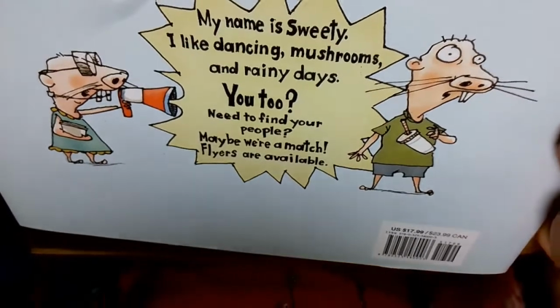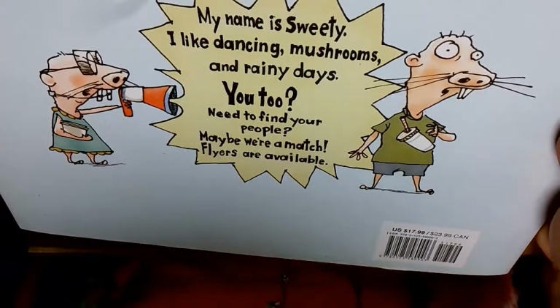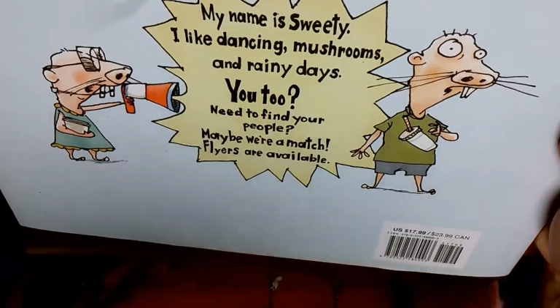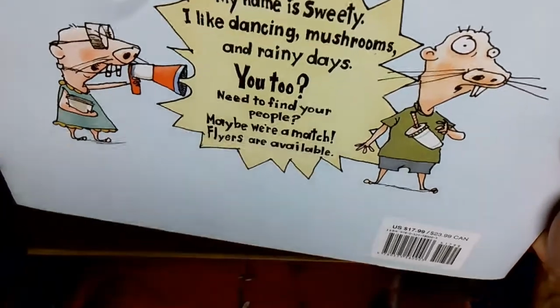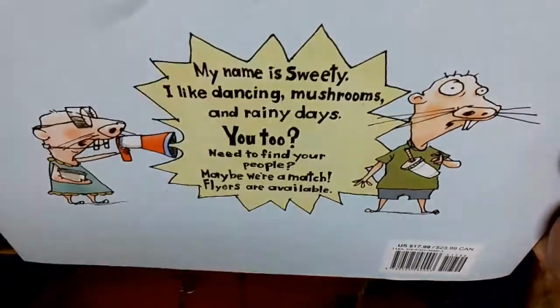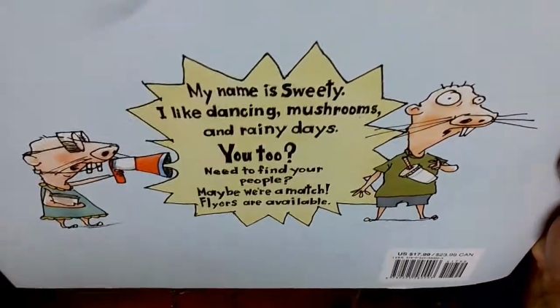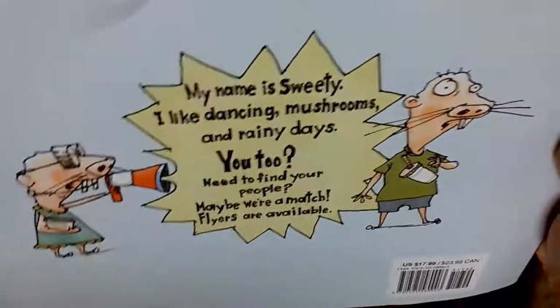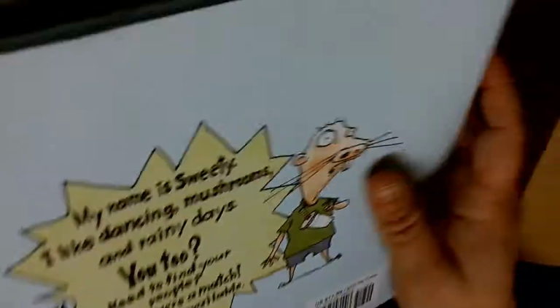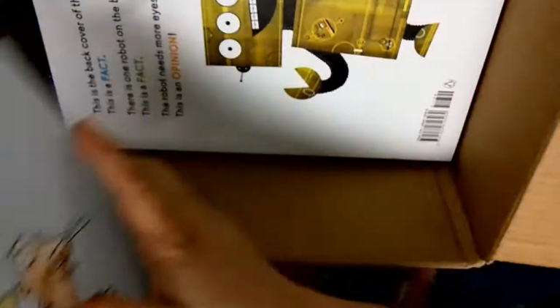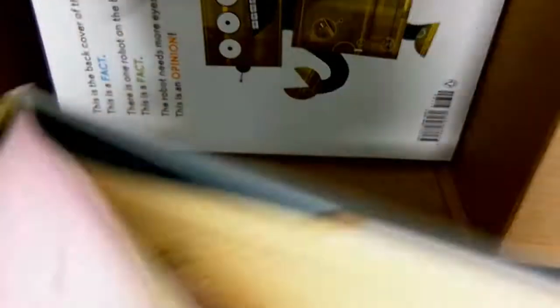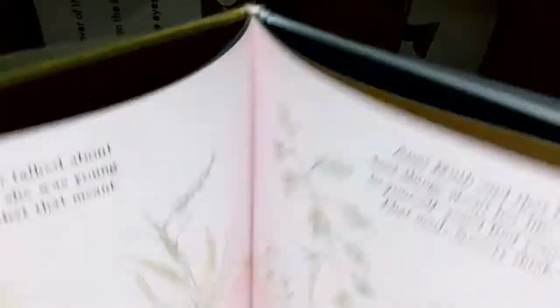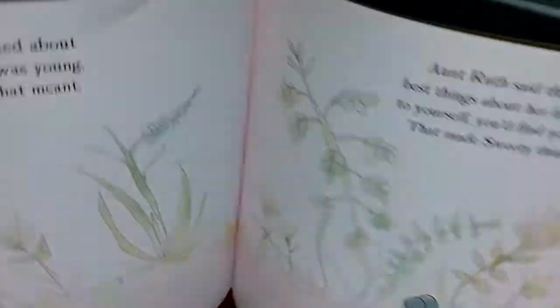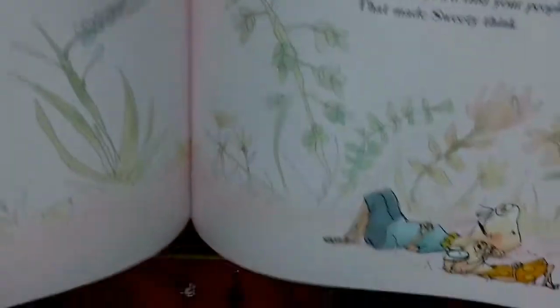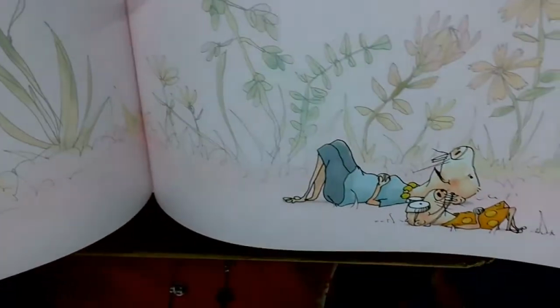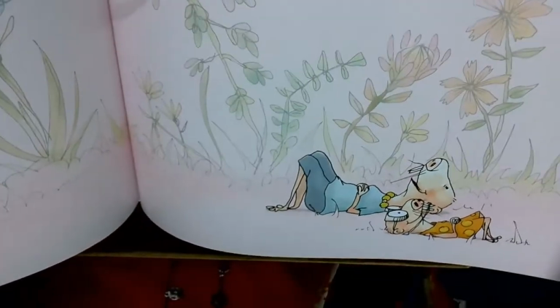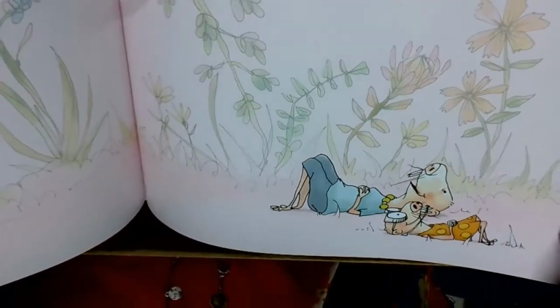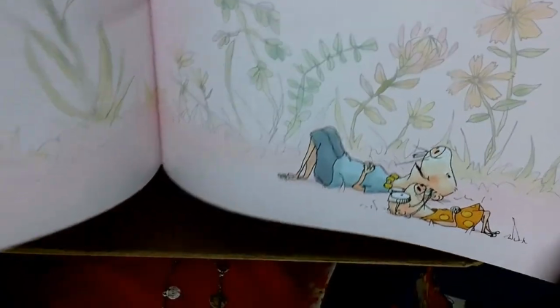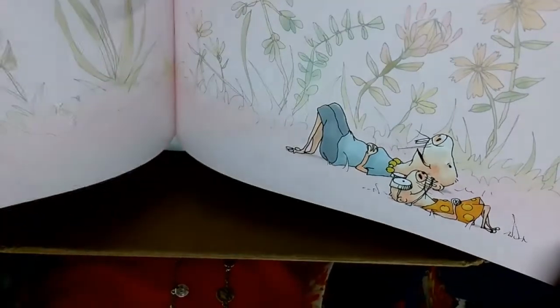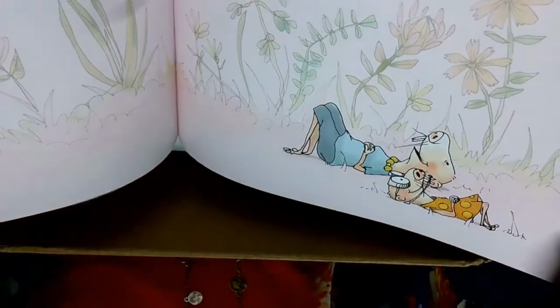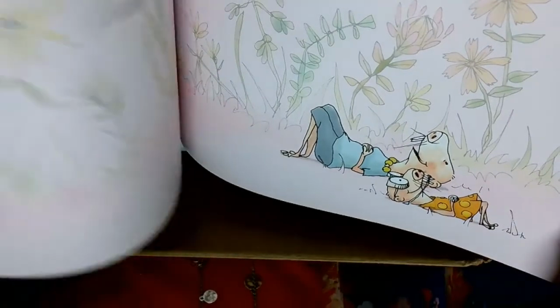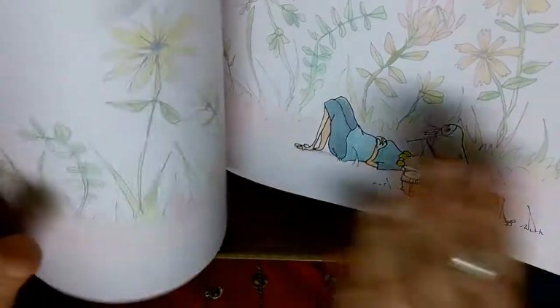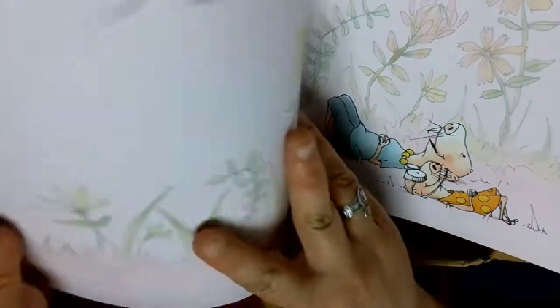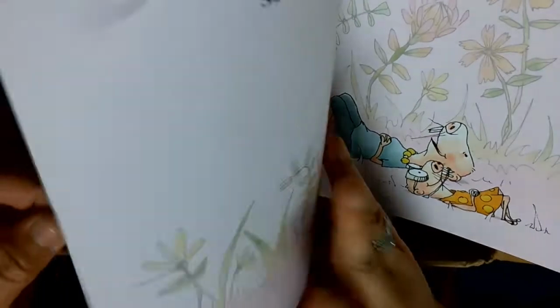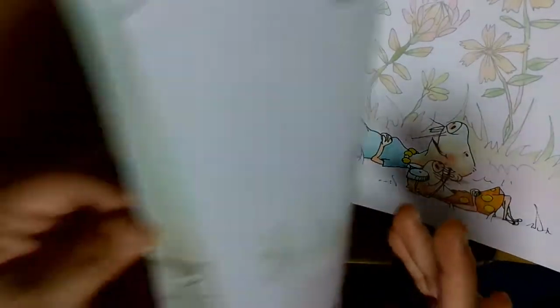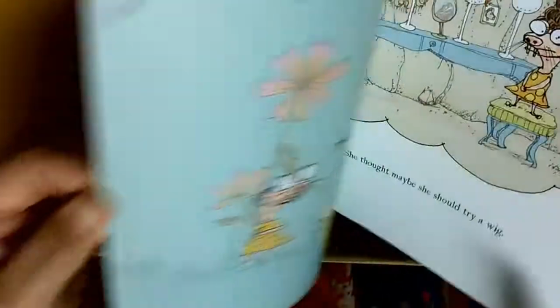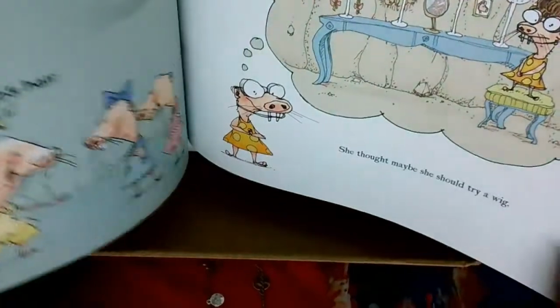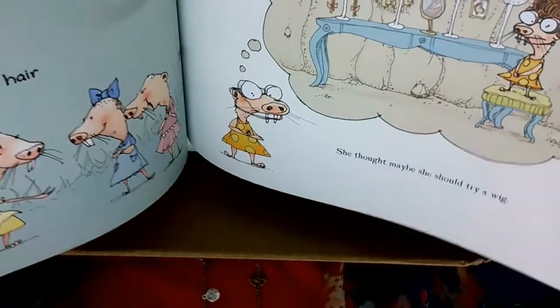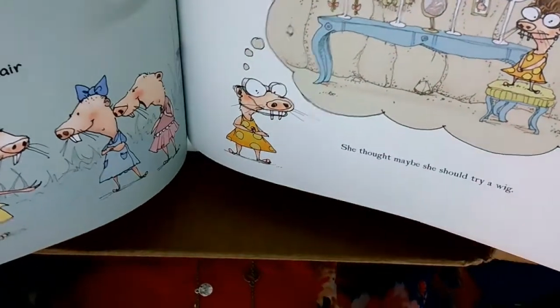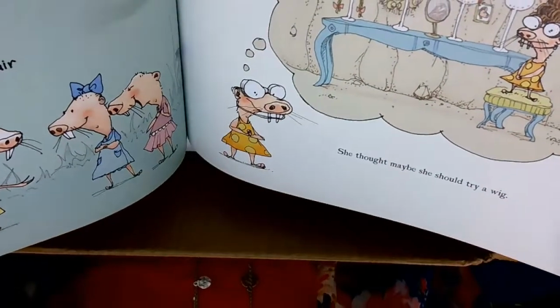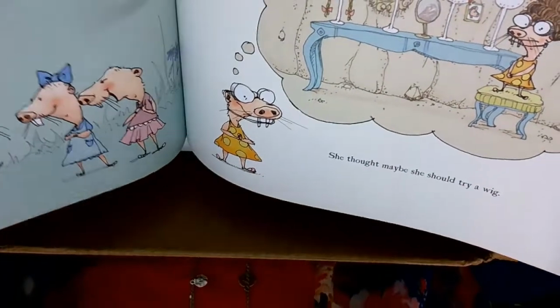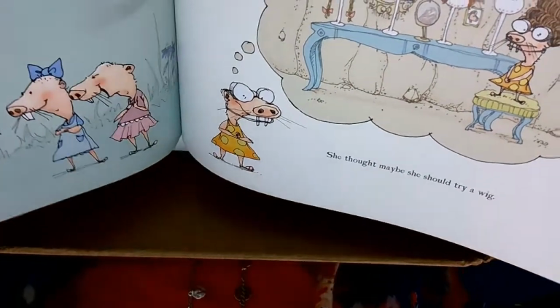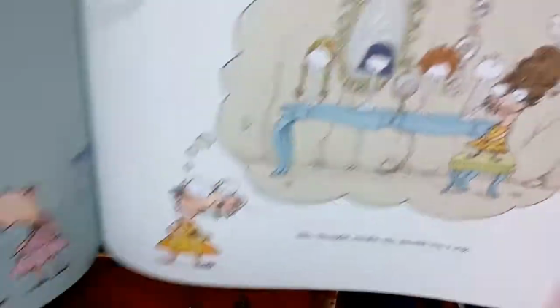'Maybe we're a match. Flyers are available.' Let's check out some of the illustrations. Oh, I think this is going to be a really funny story.